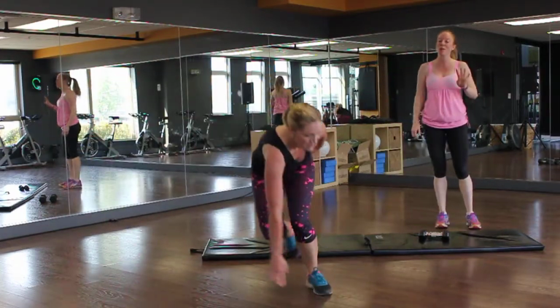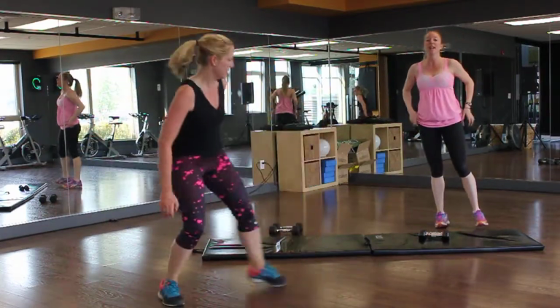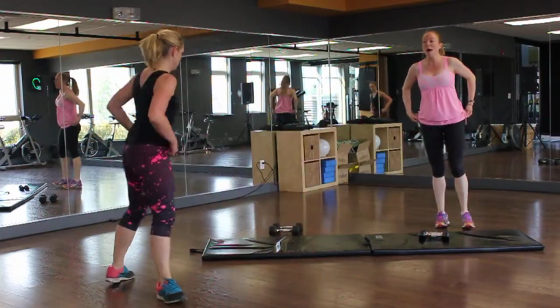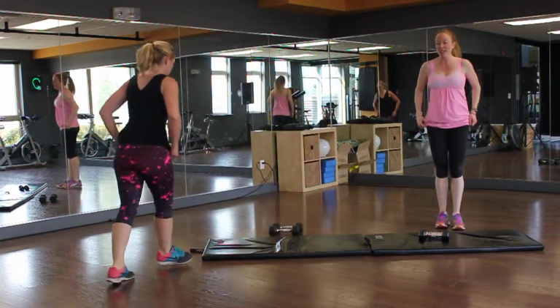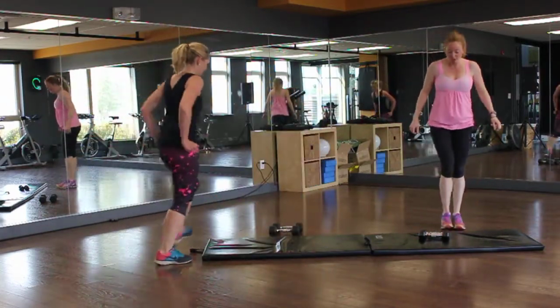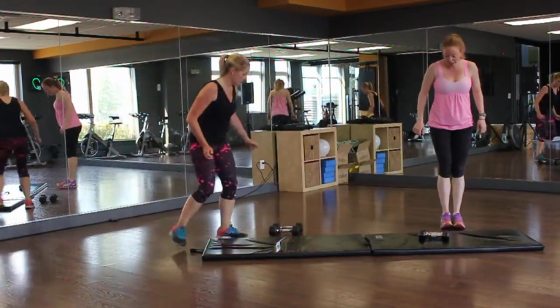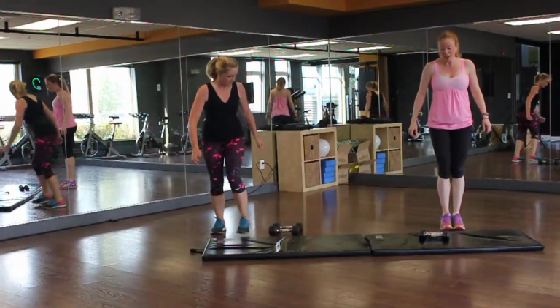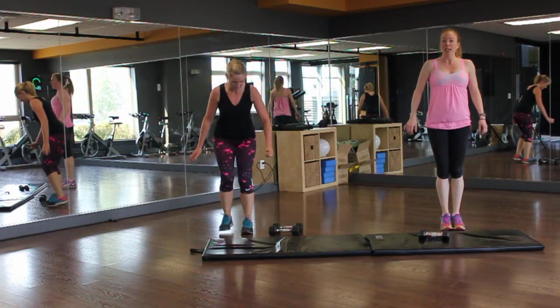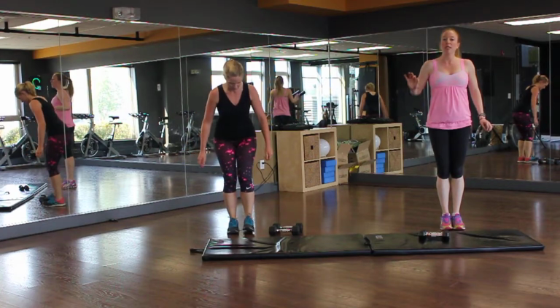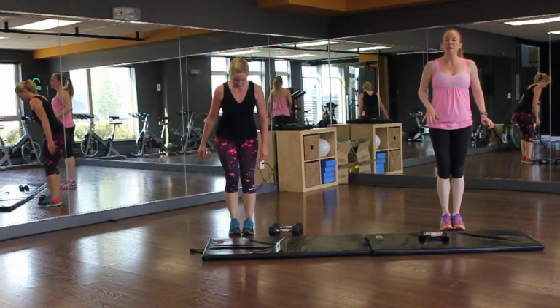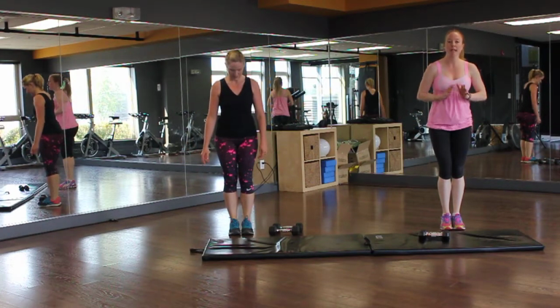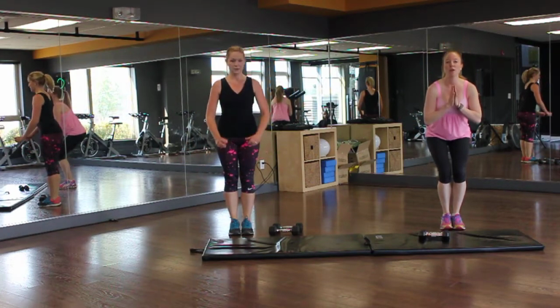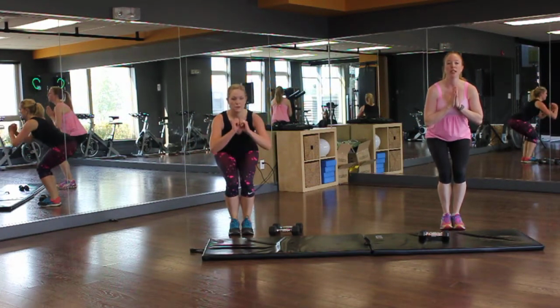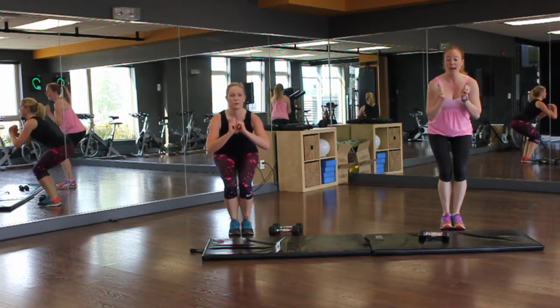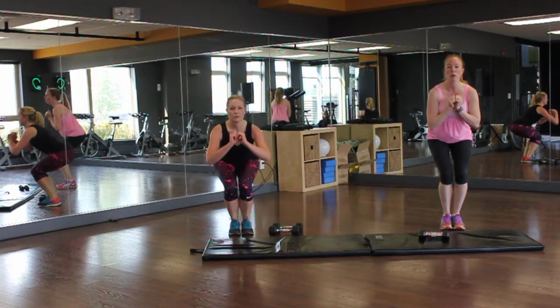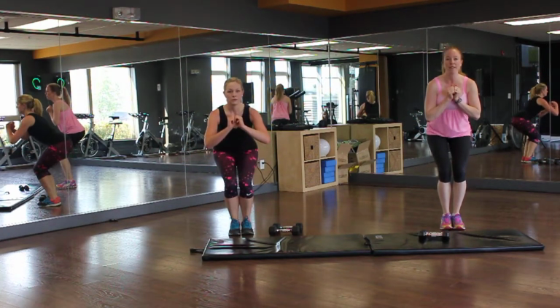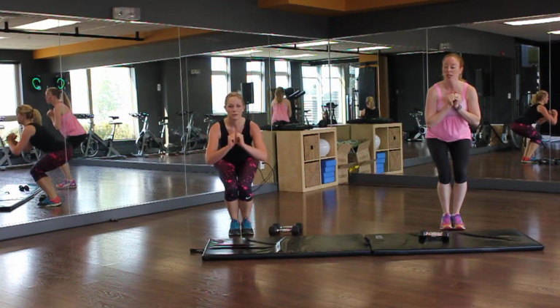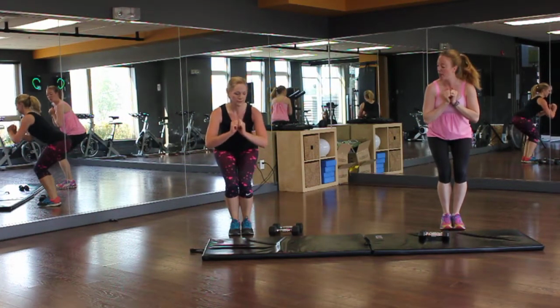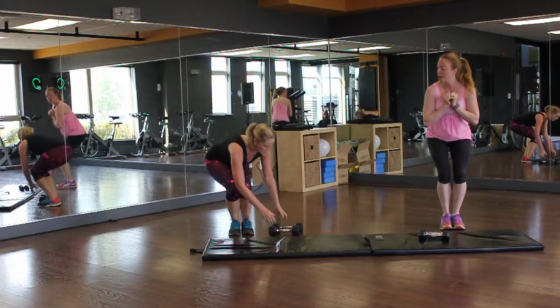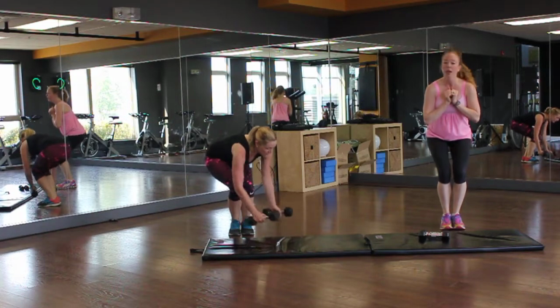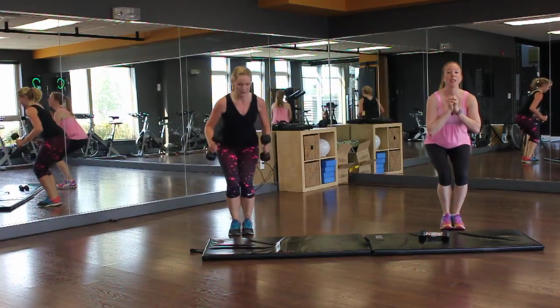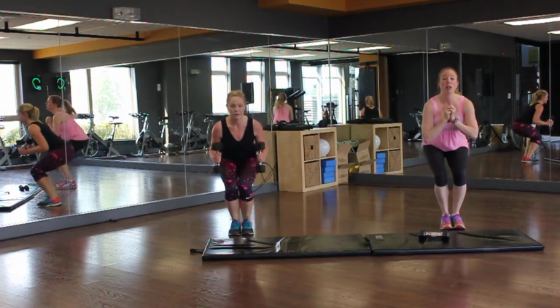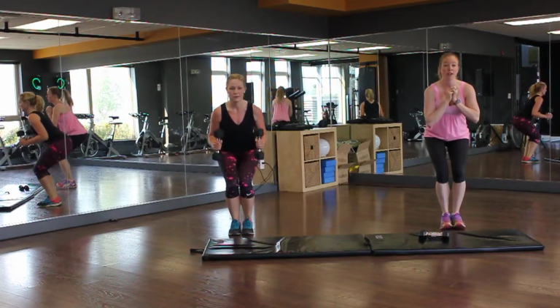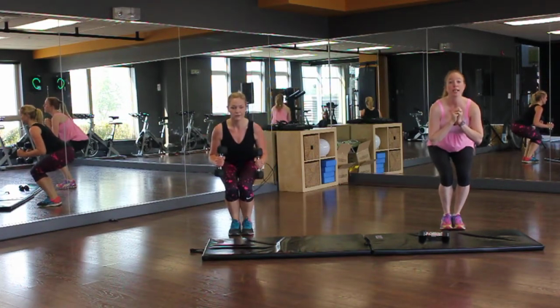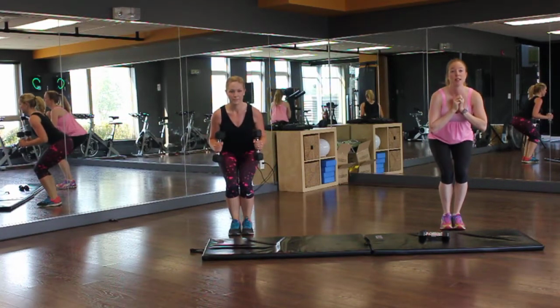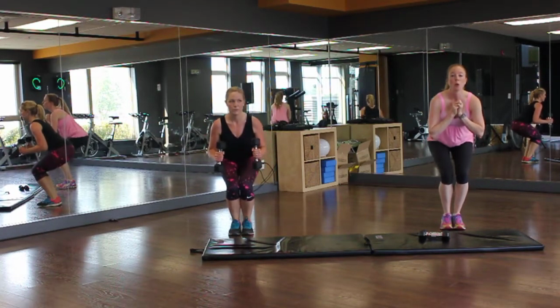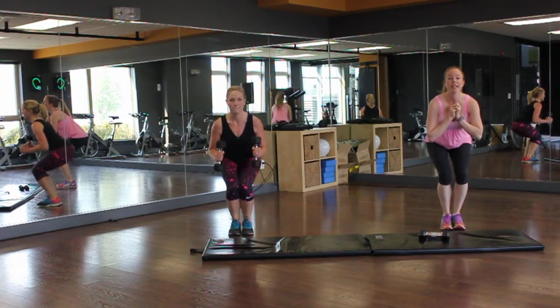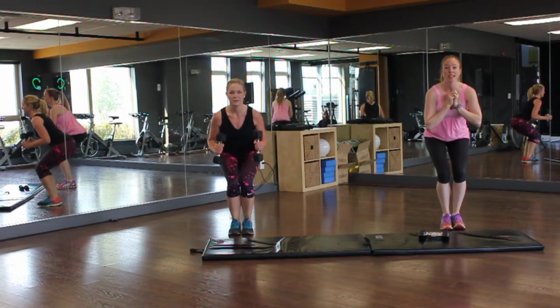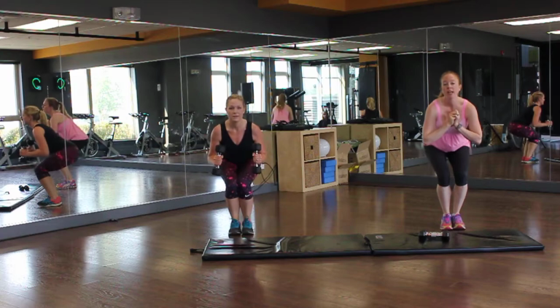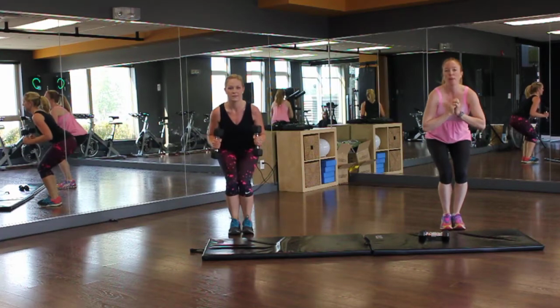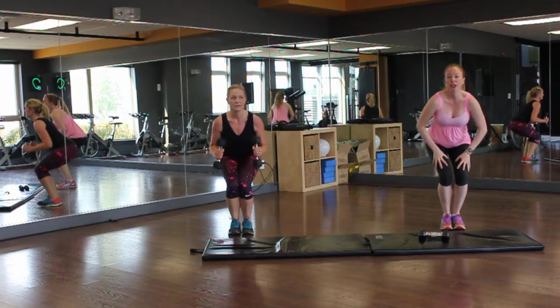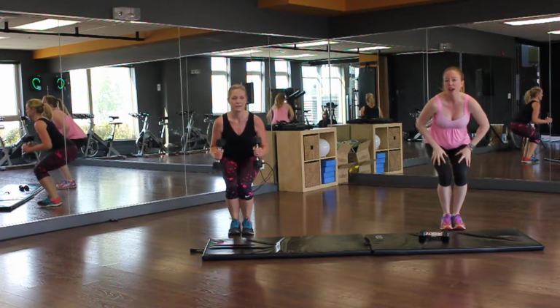Fourth one: squat pulses. Feet together. You're going to go as deep as you possibly can, or as little. You can hold a weight if you want. Kim, grab those weights. And you're just pulsing for 30 seconds. Weight in your heels — it will burn your thighs.